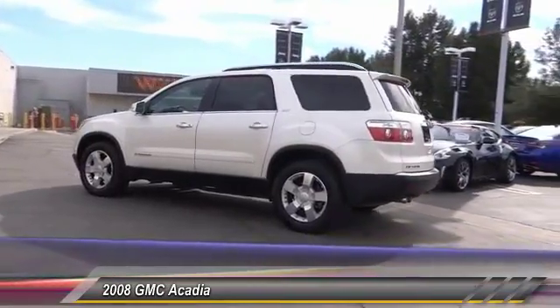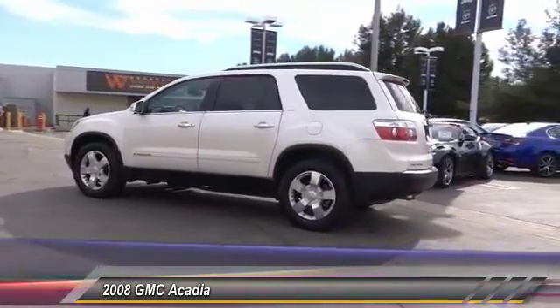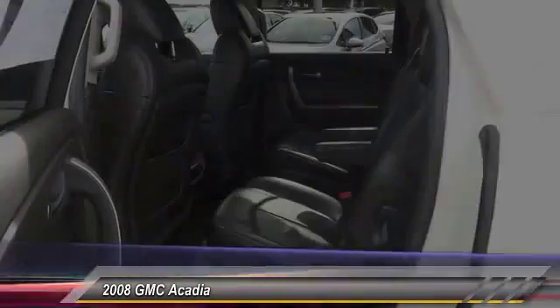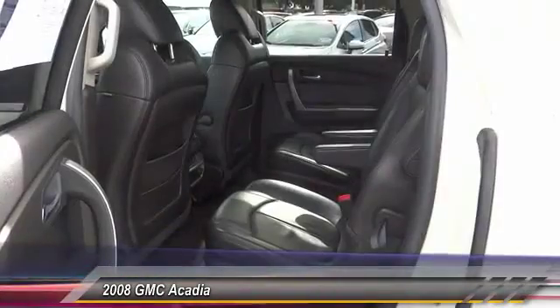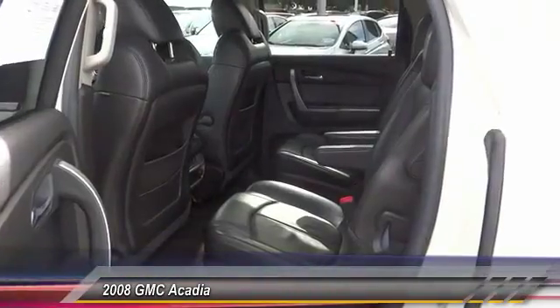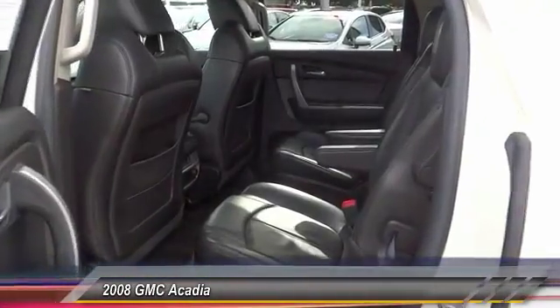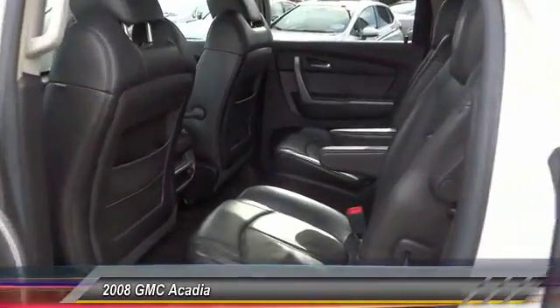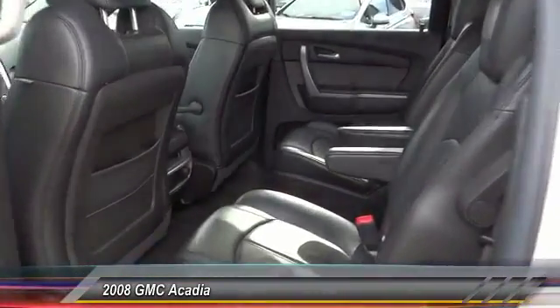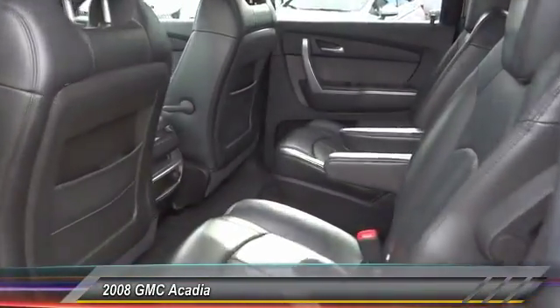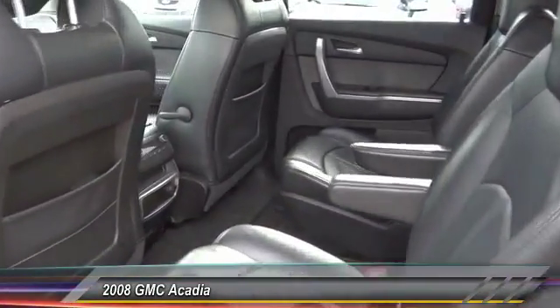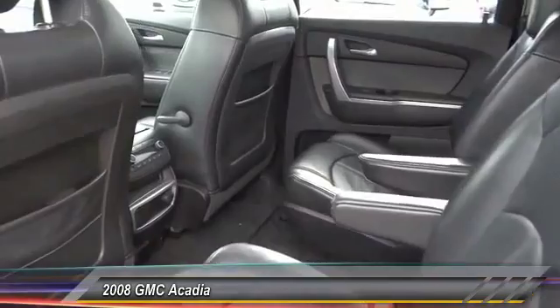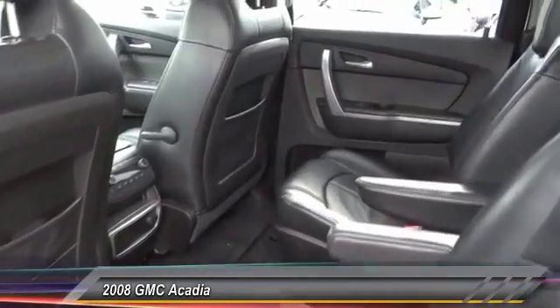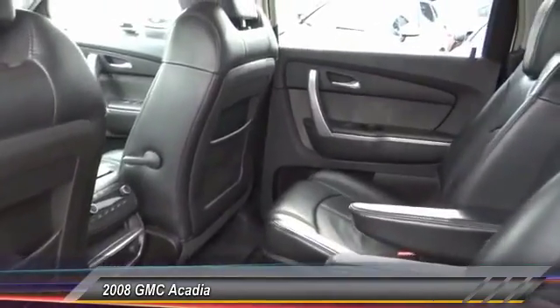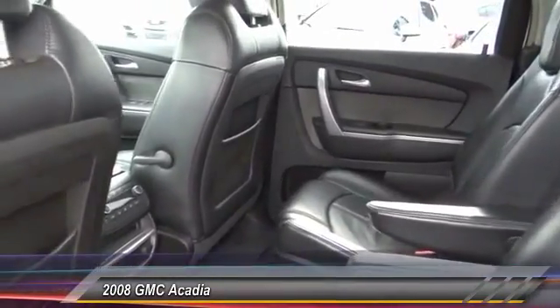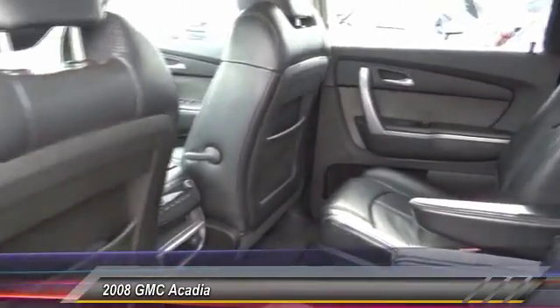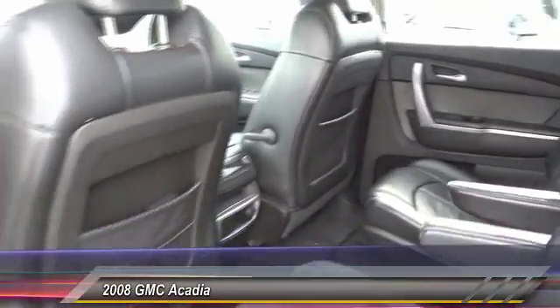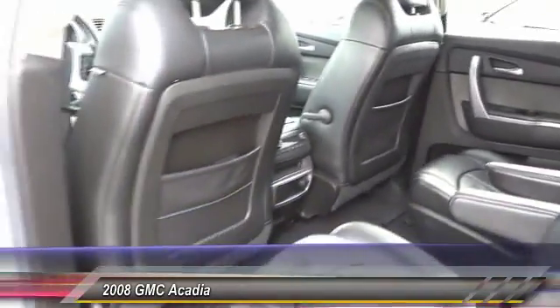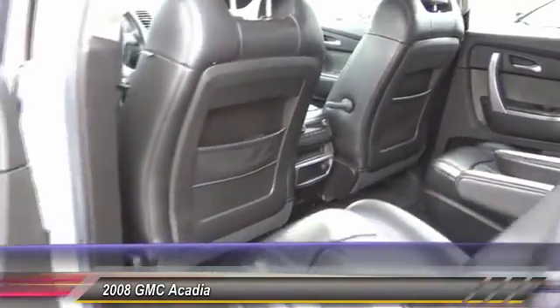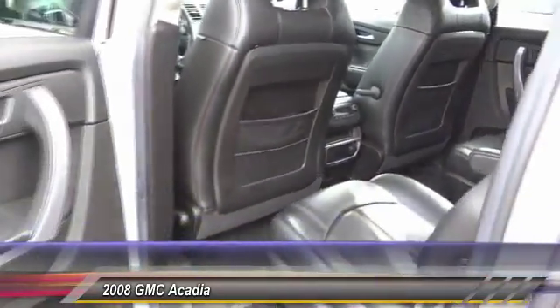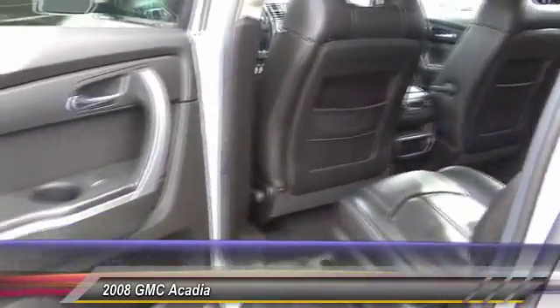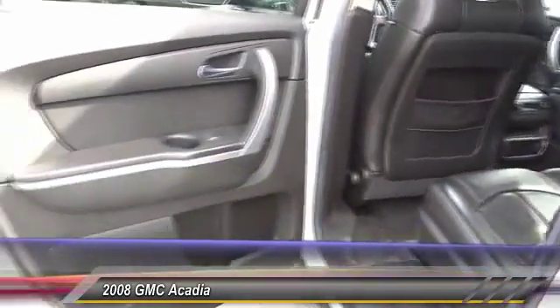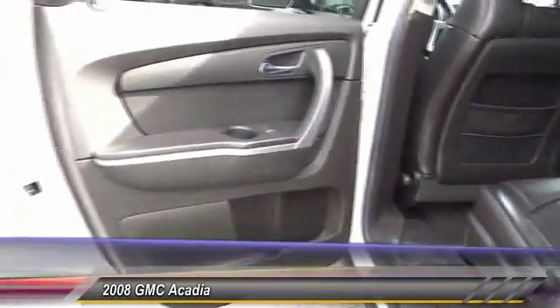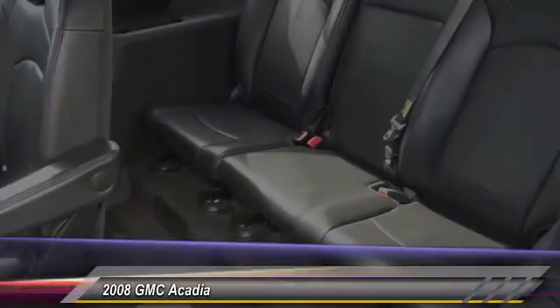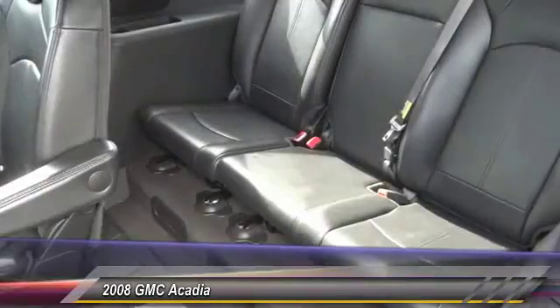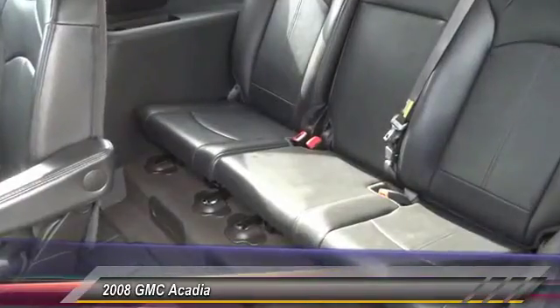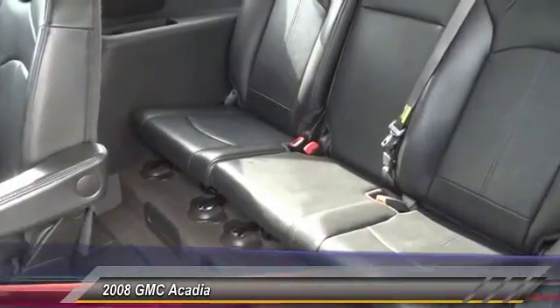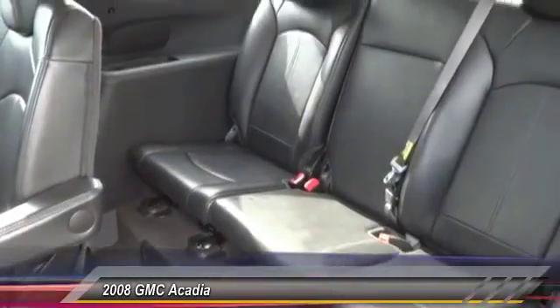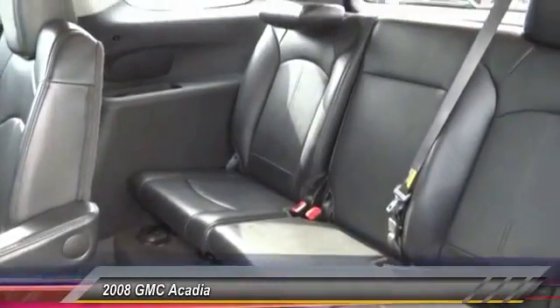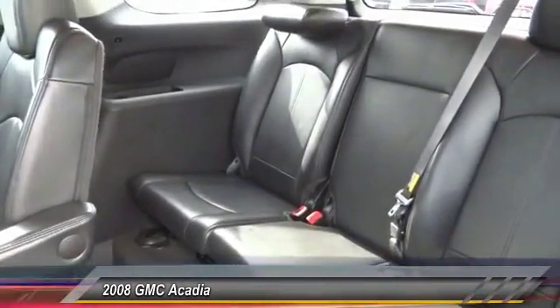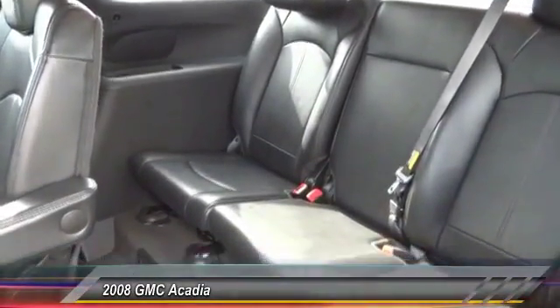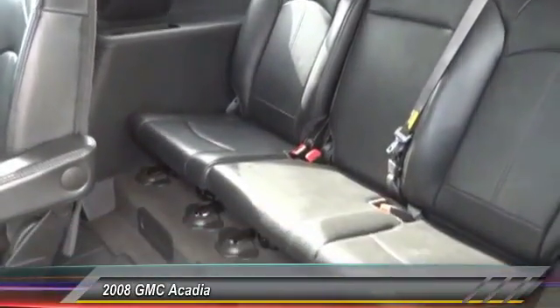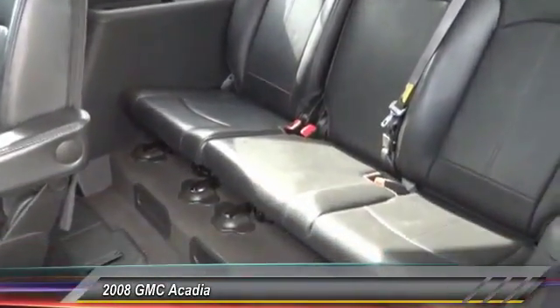Steering wheel audio controls, keyless entry, air conditioning, power steering, alloy wheels, cruise control, automatic stability control, auto dimming rear view mirror, PPO, climate control, AM/FM stereo radio.